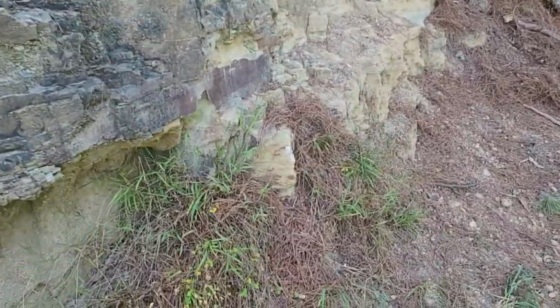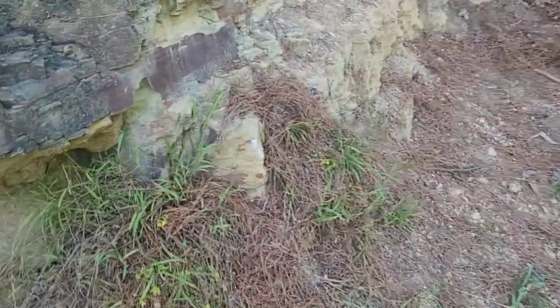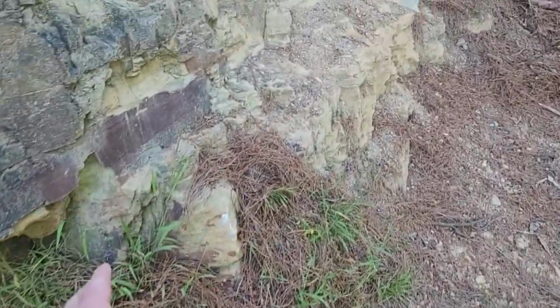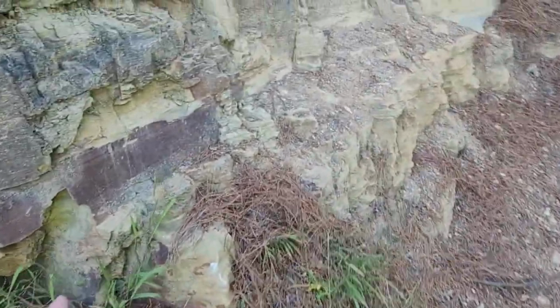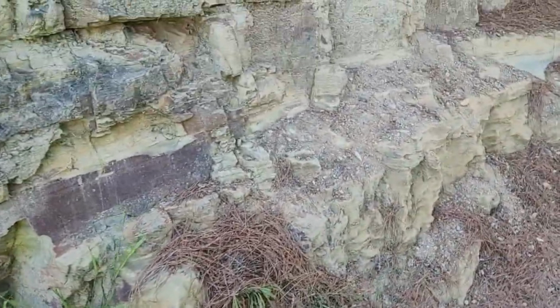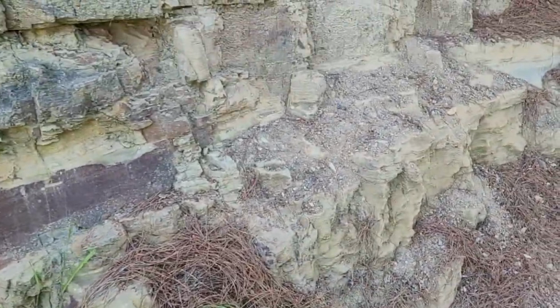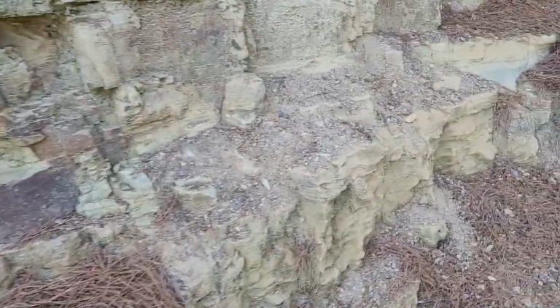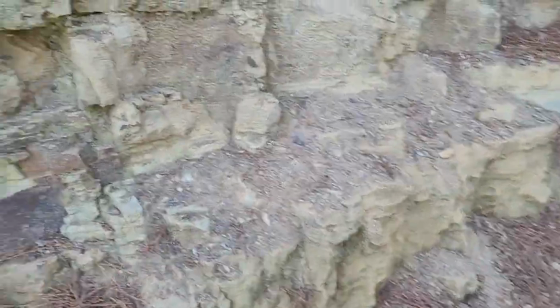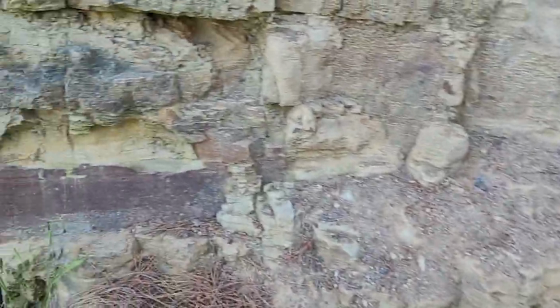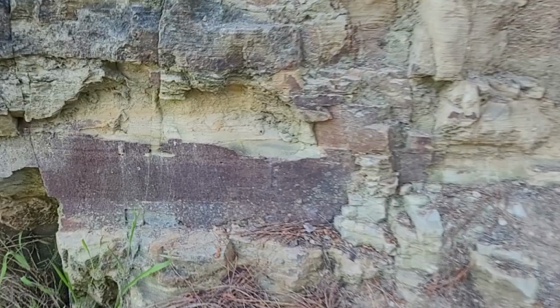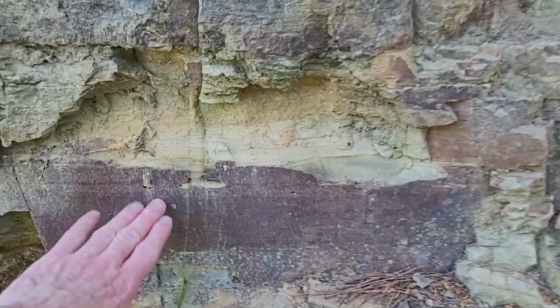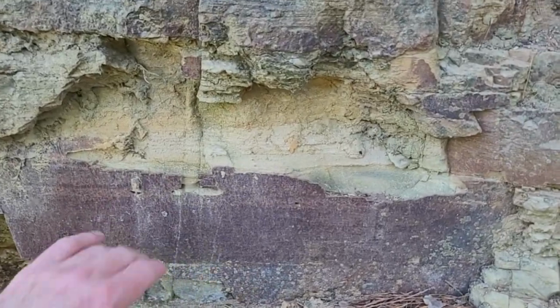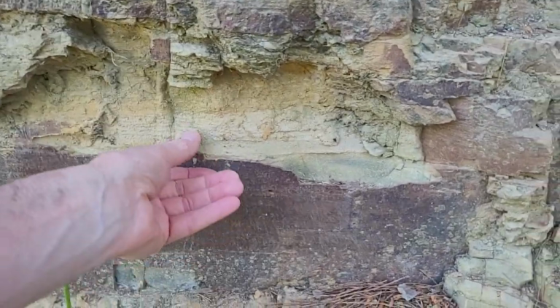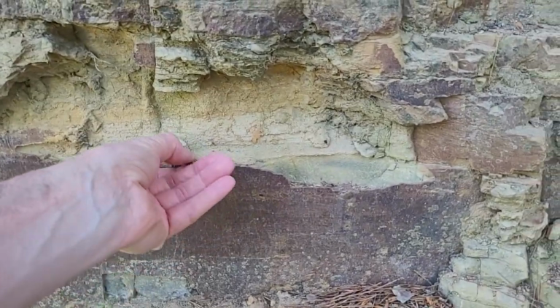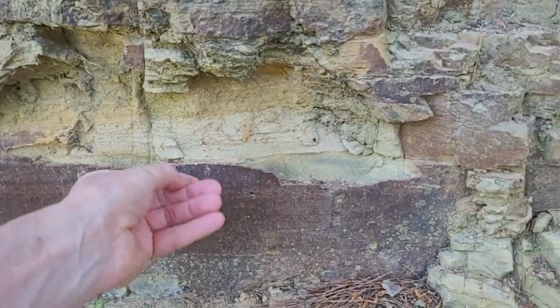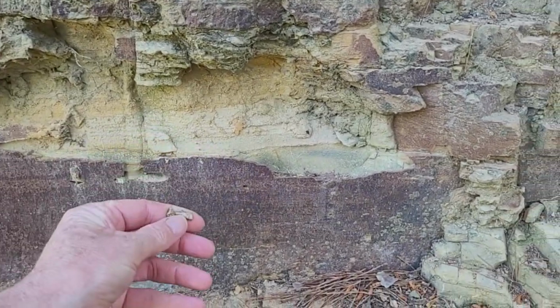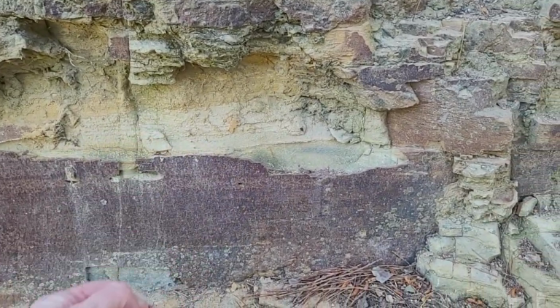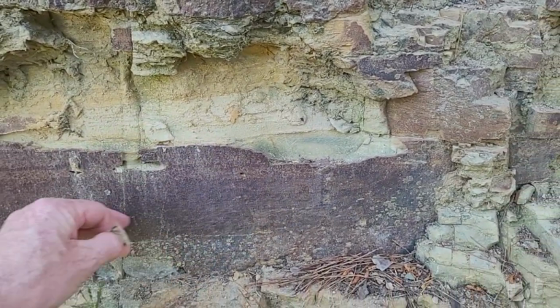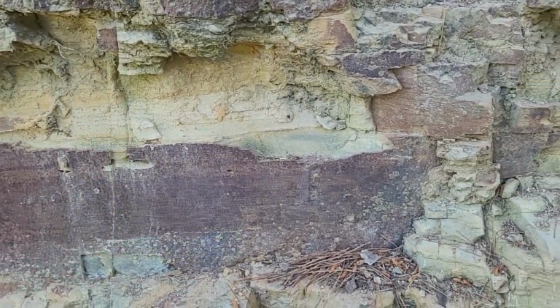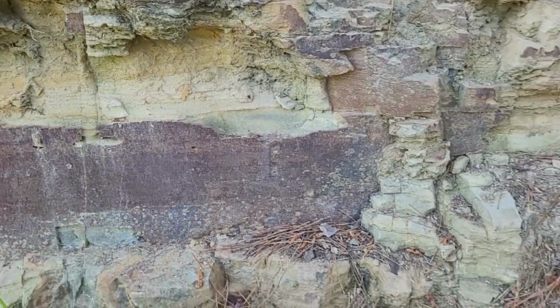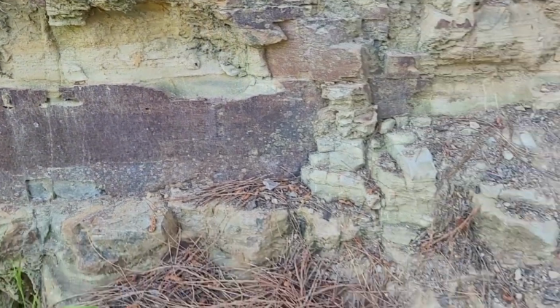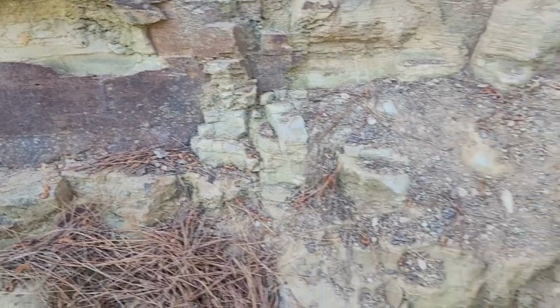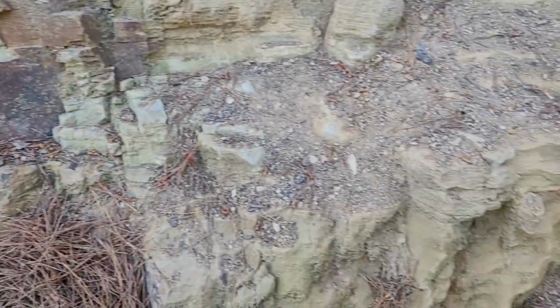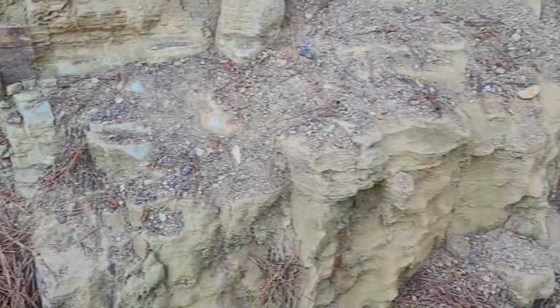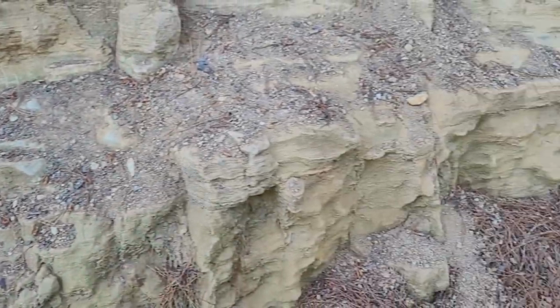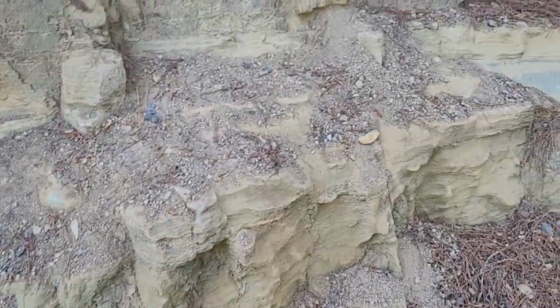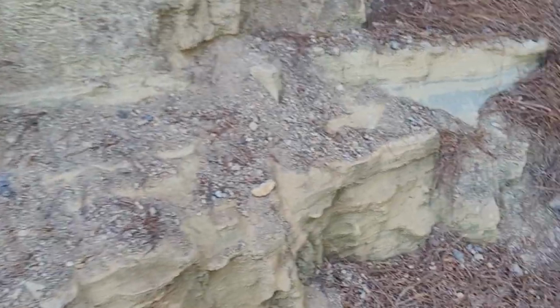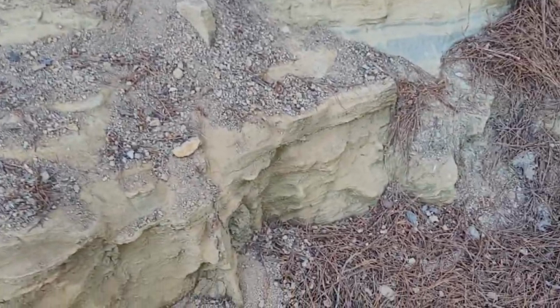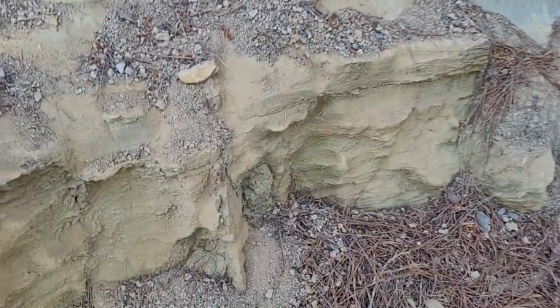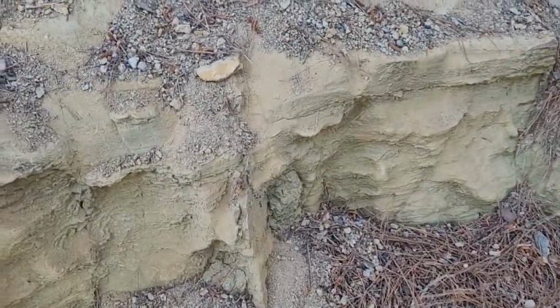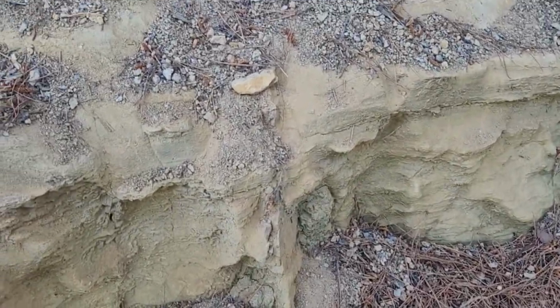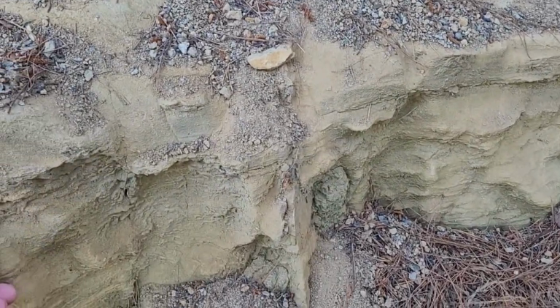As we go across, you can see that the formation does change a bit. This is just a process of weathering, and it actually does protect it in the longer term because it's harder to erode.